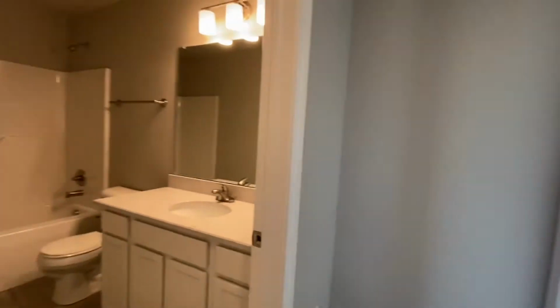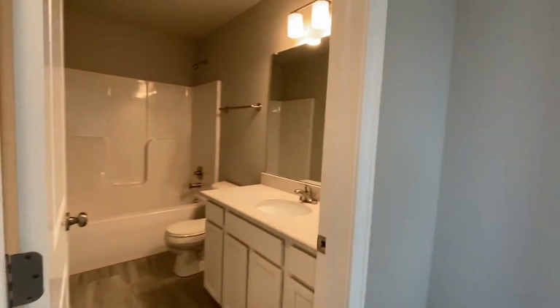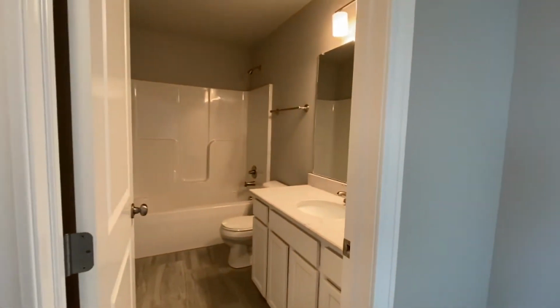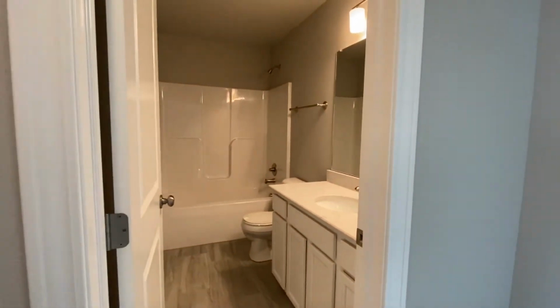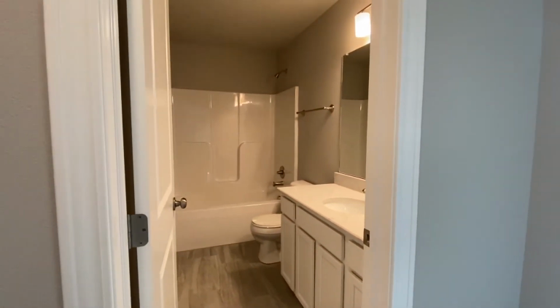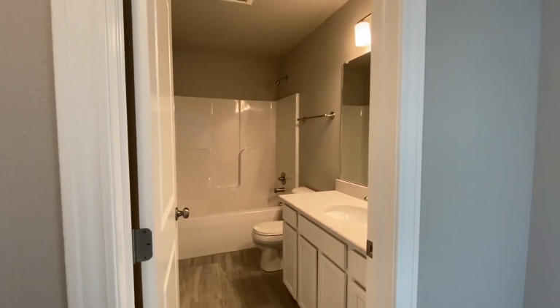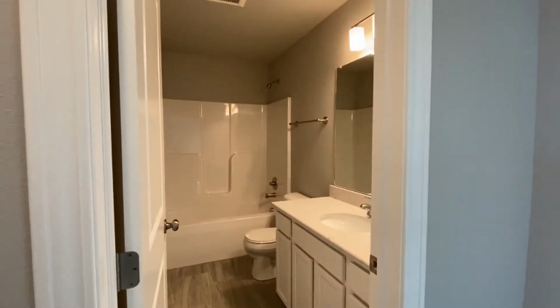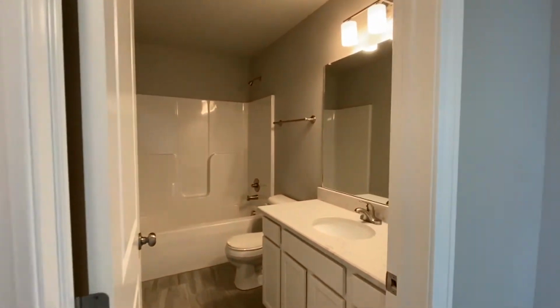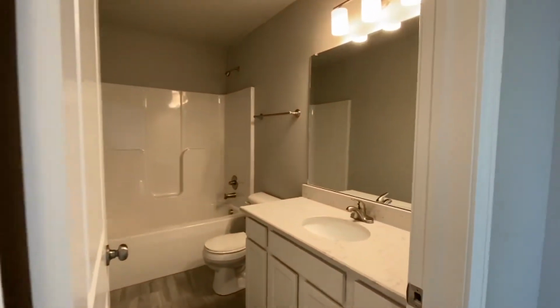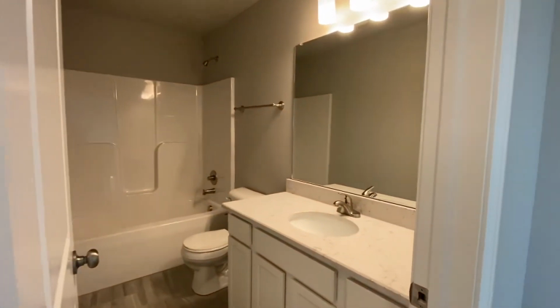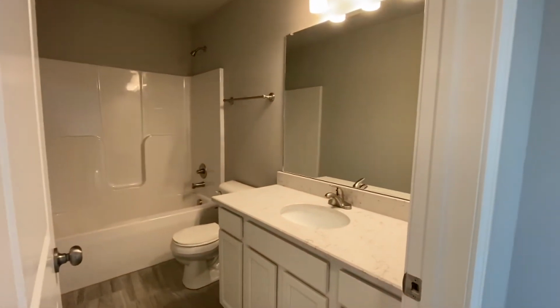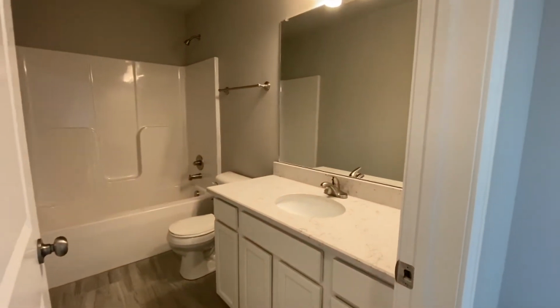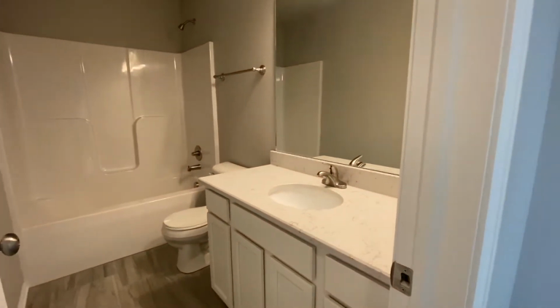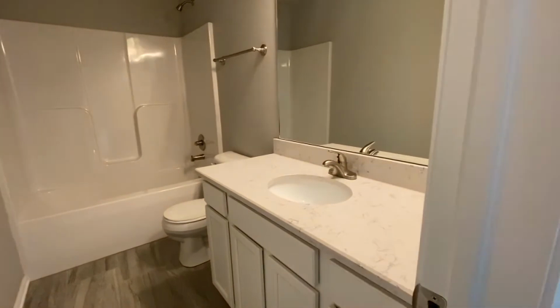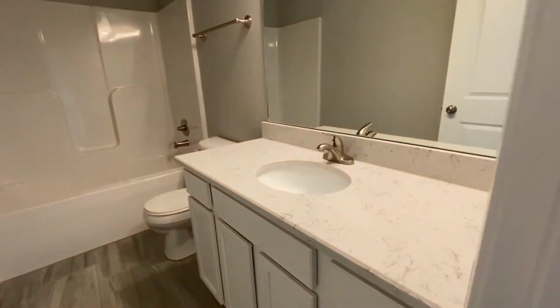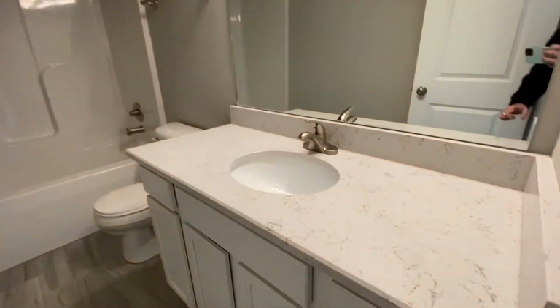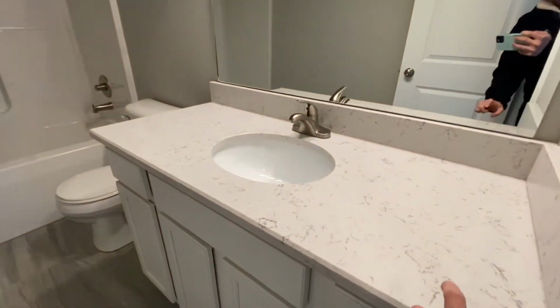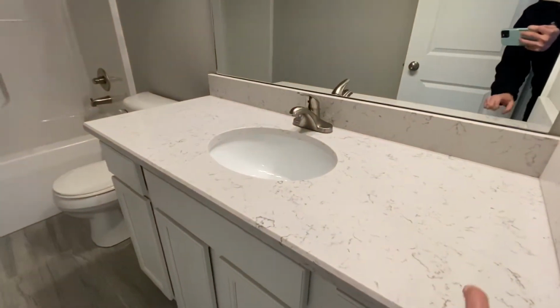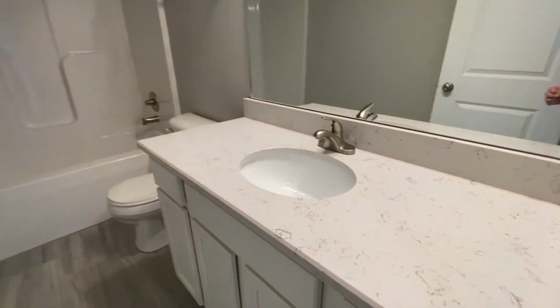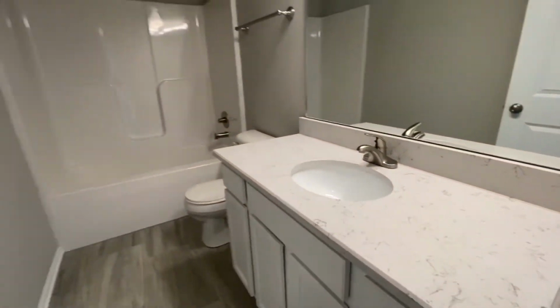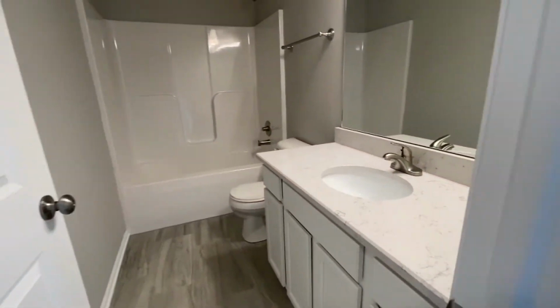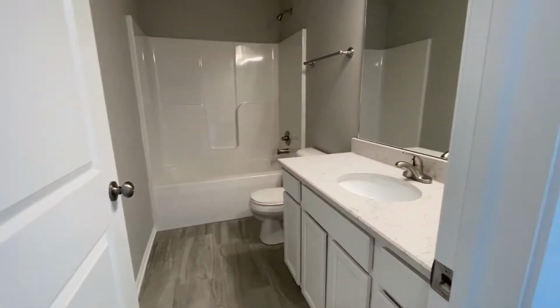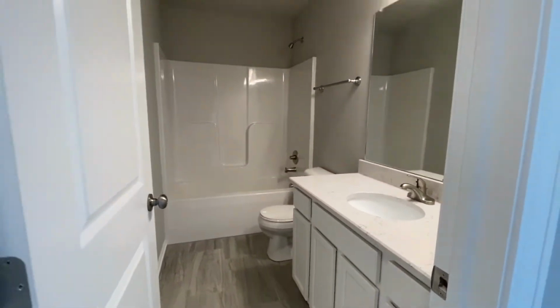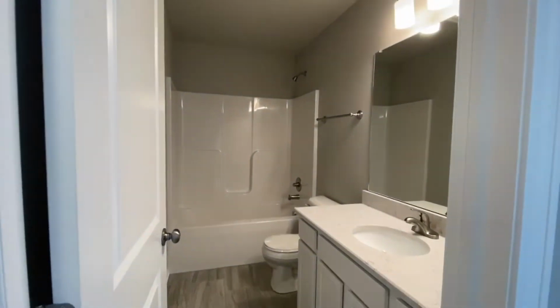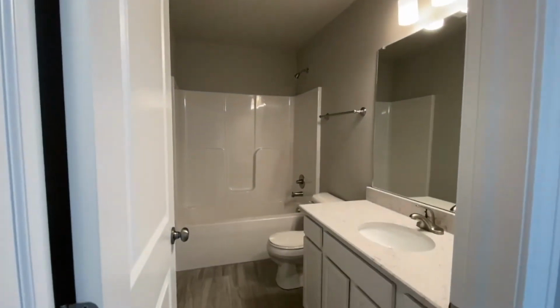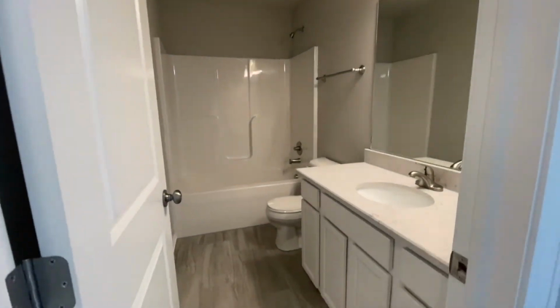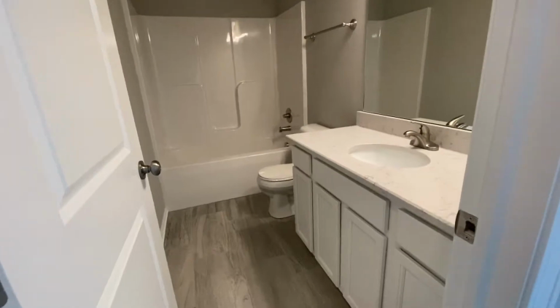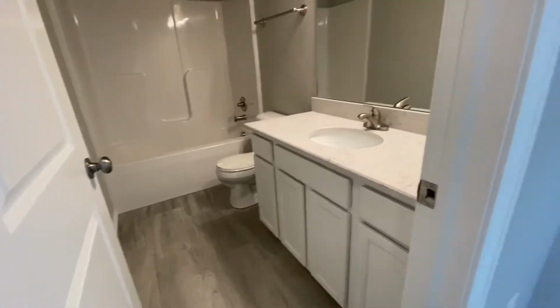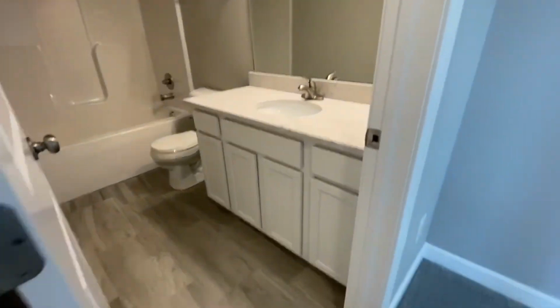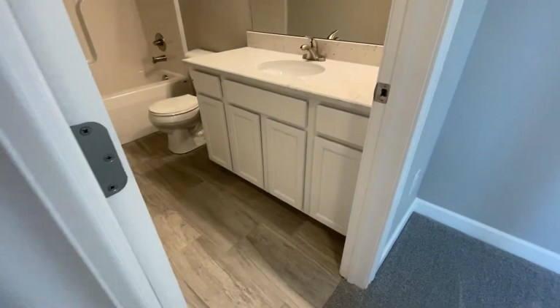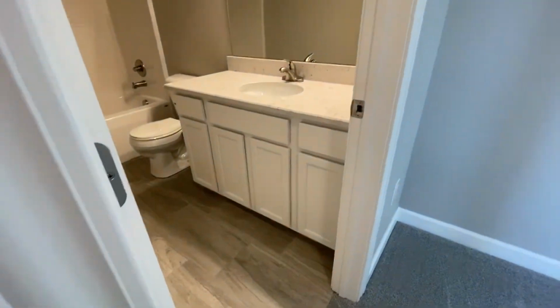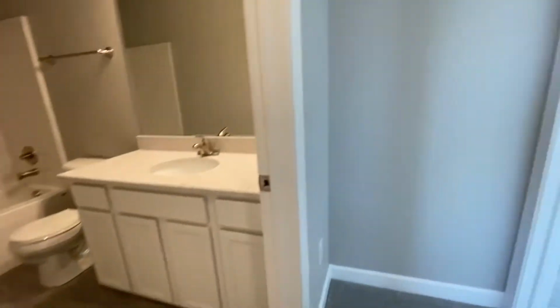We've got the bathroom — full bathroom. Again, granite counters. Good quality. Tiled floor.